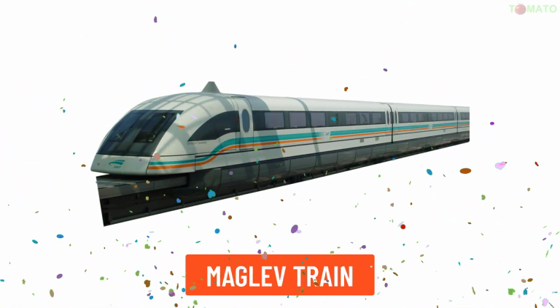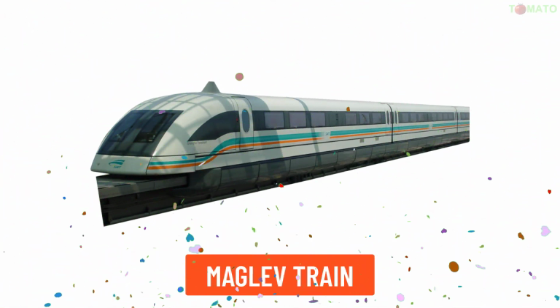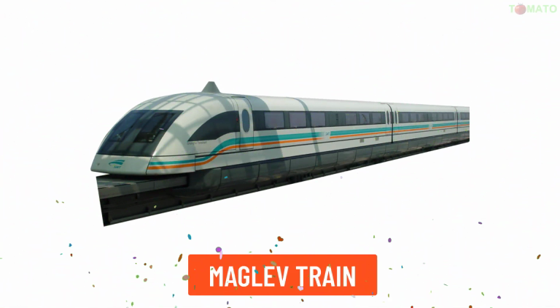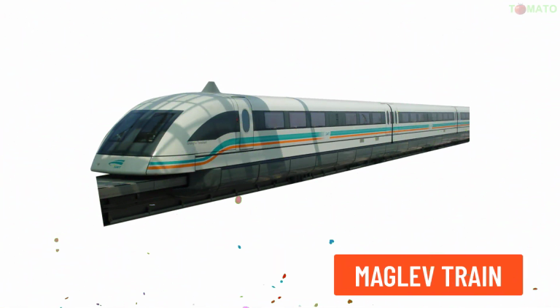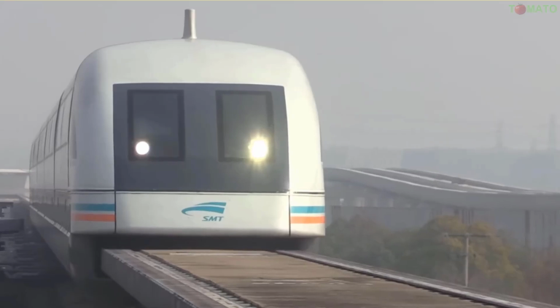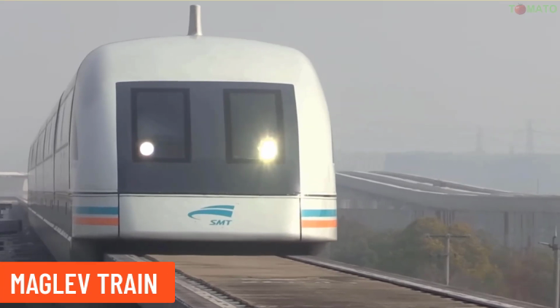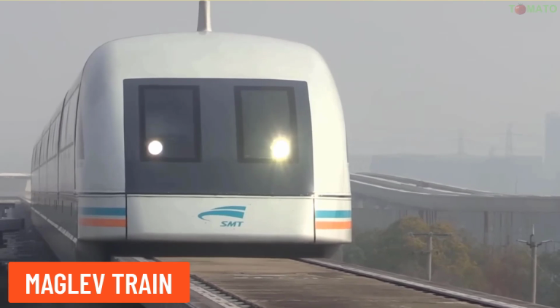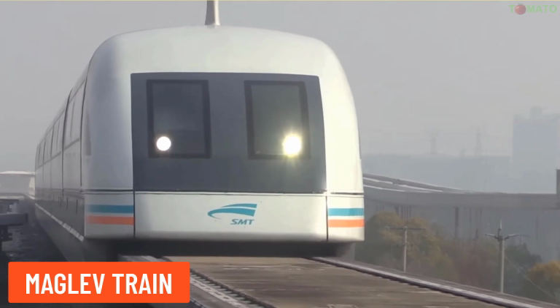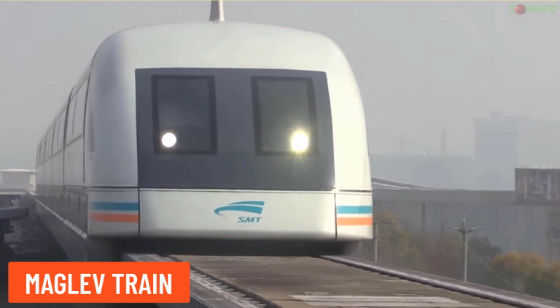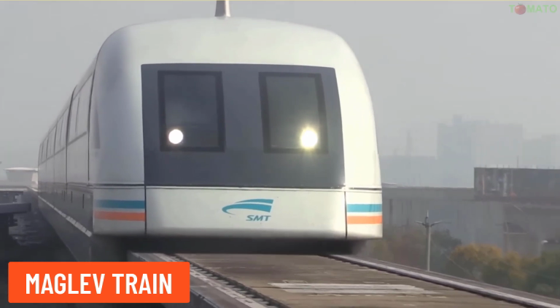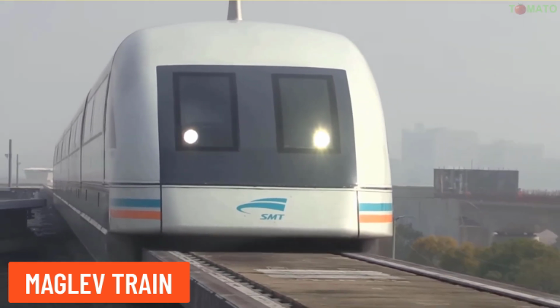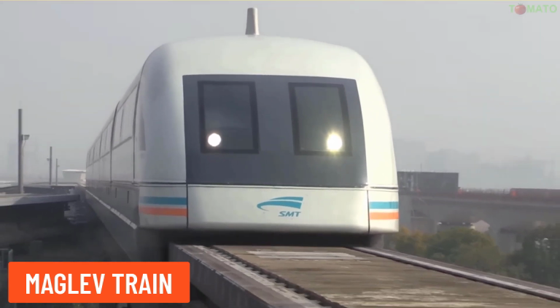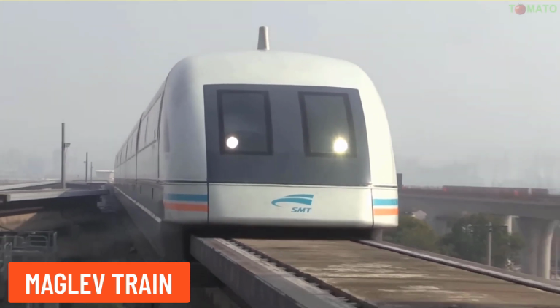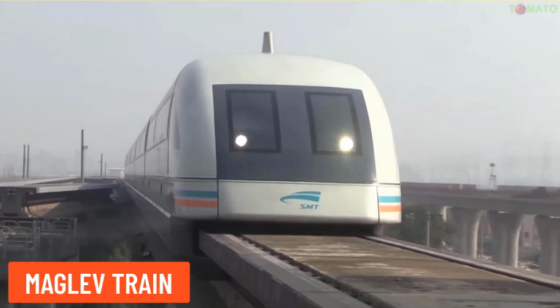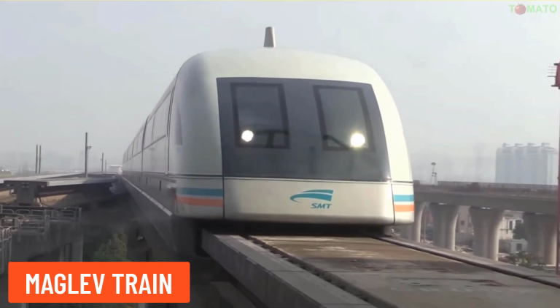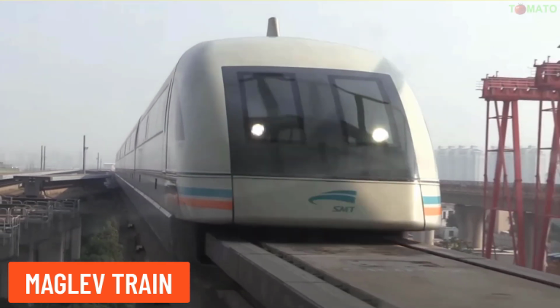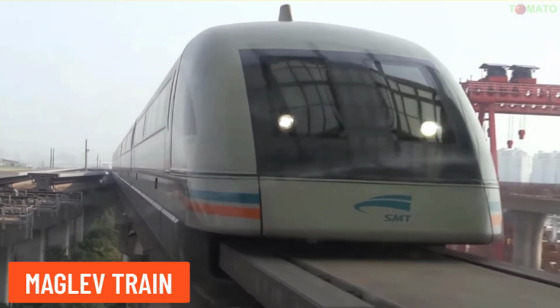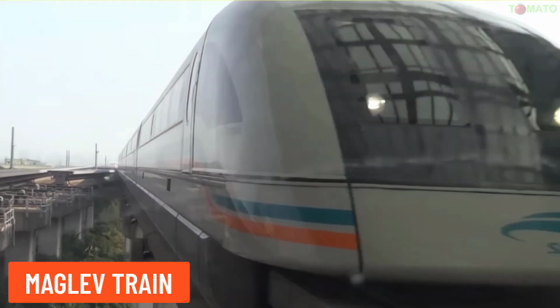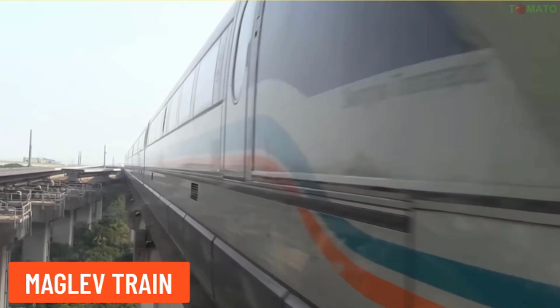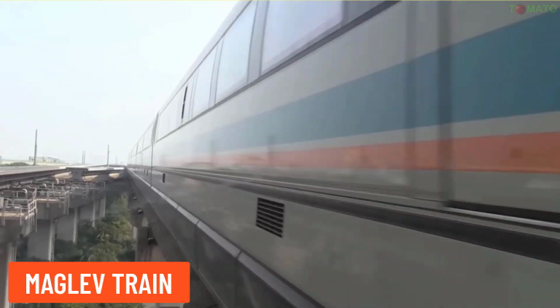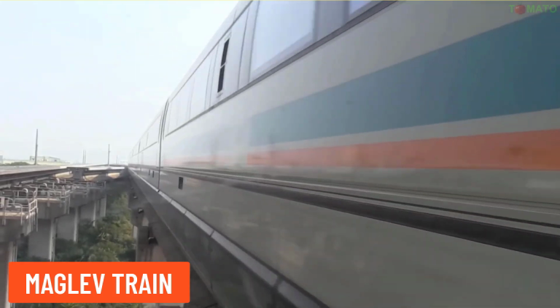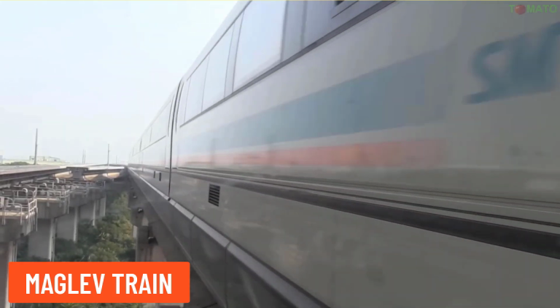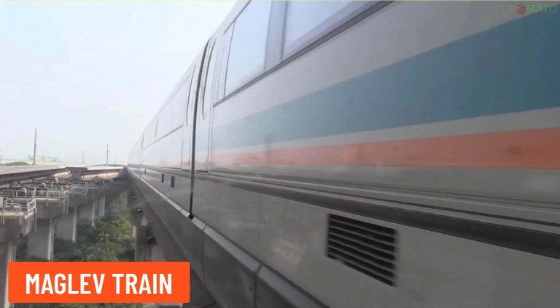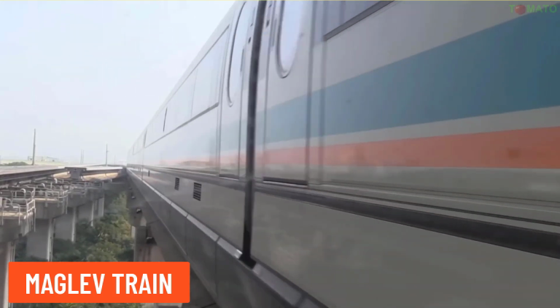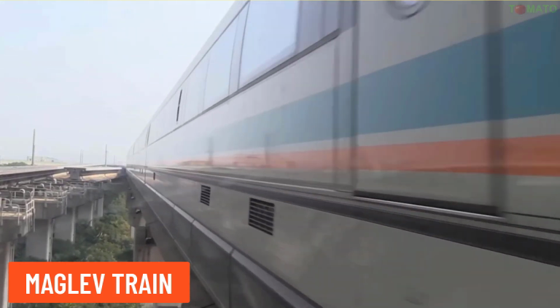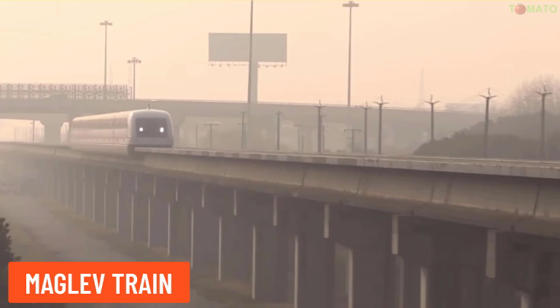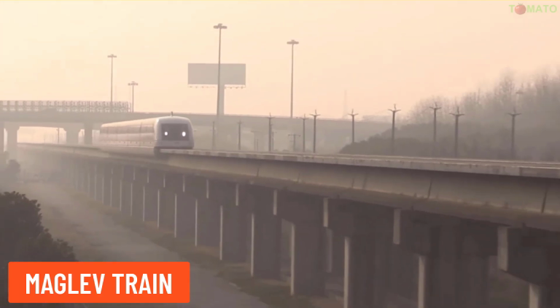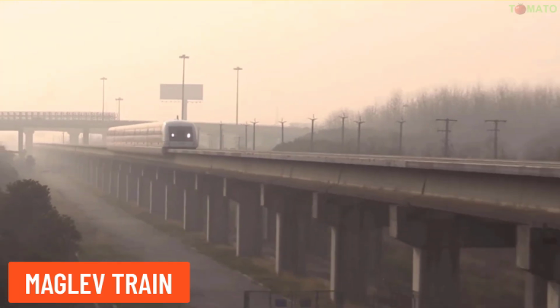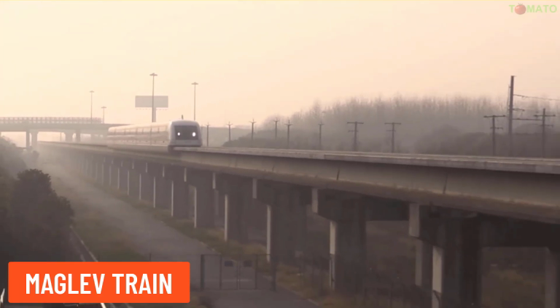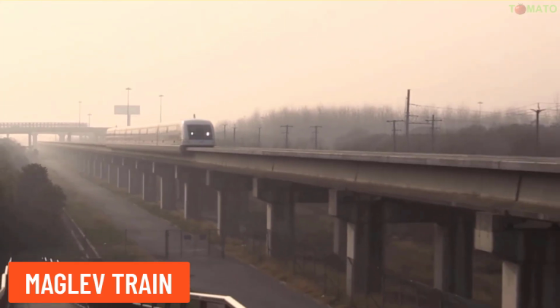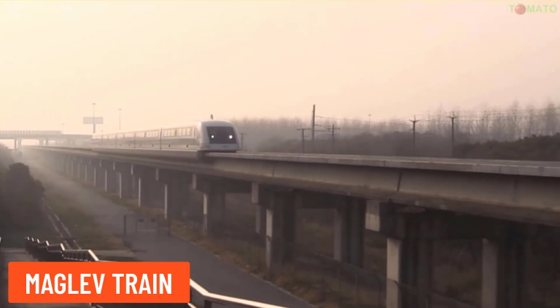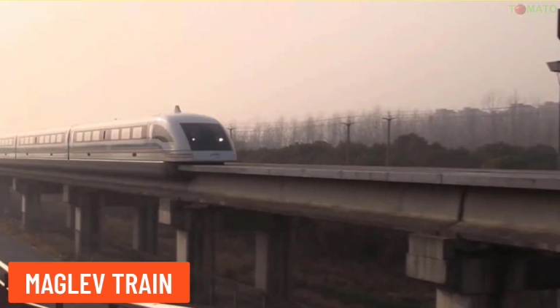Maglev train — this train uses magnetic levitation technology, allowing it to hover above the tracks and travel at very high speeds thanks to magnetic forces.